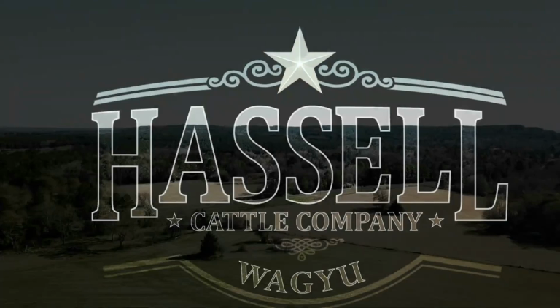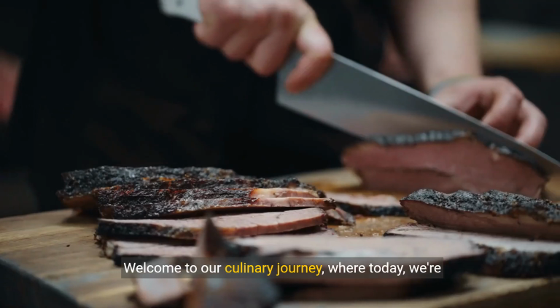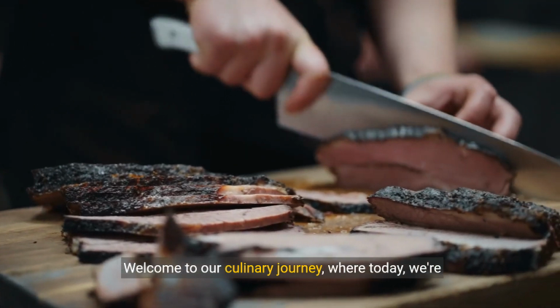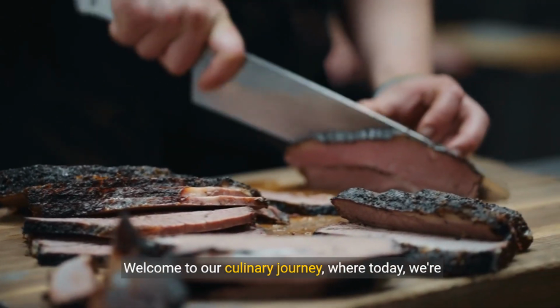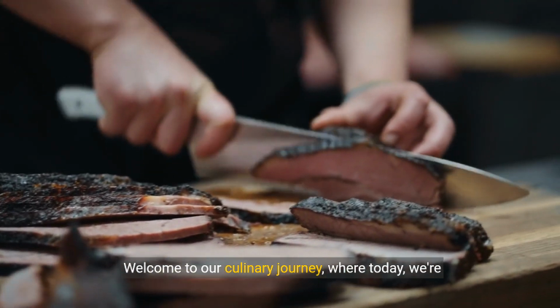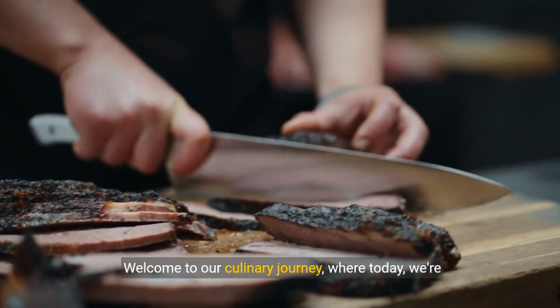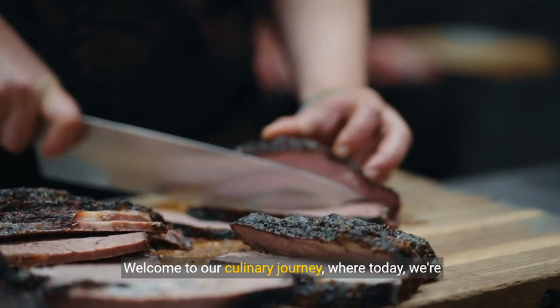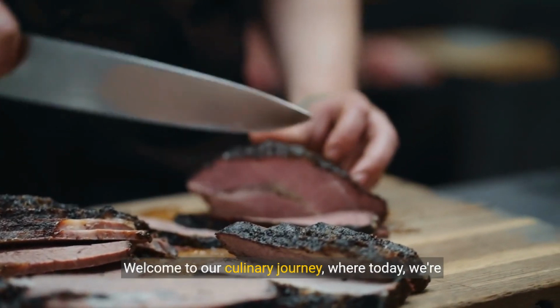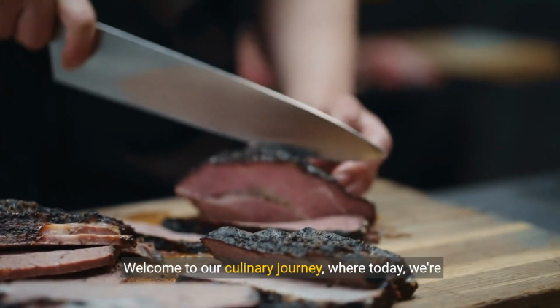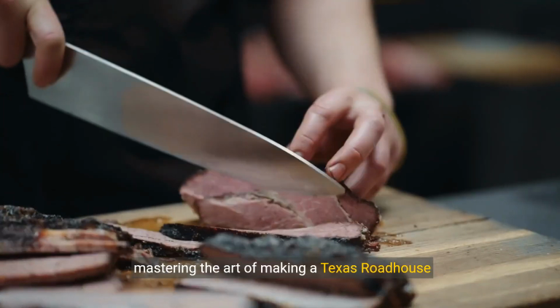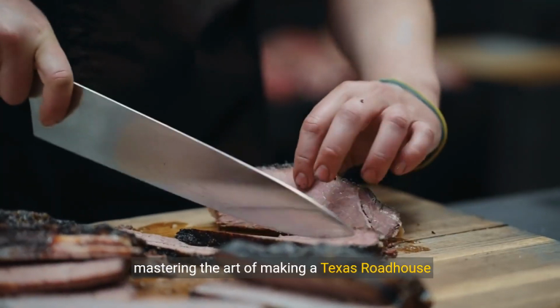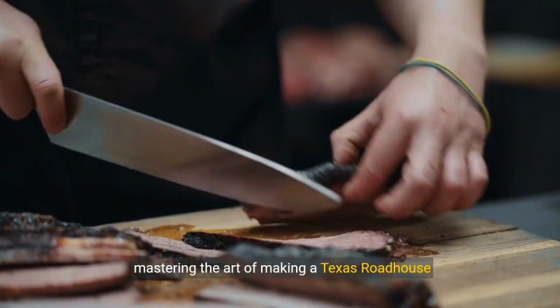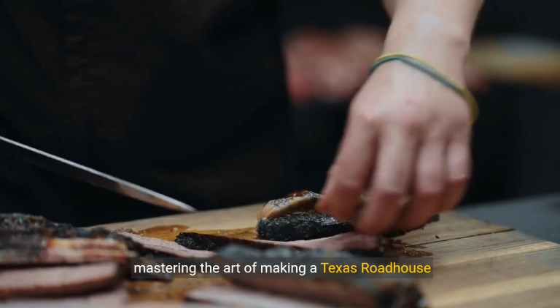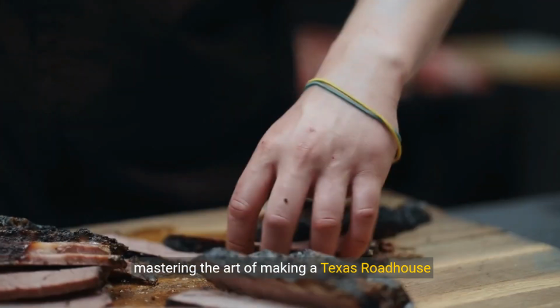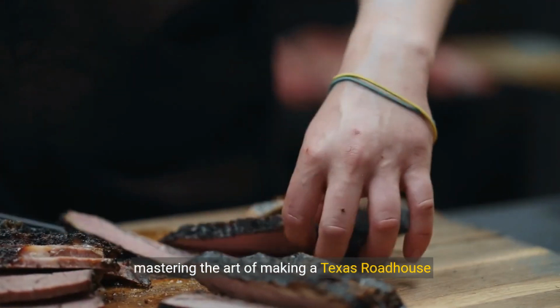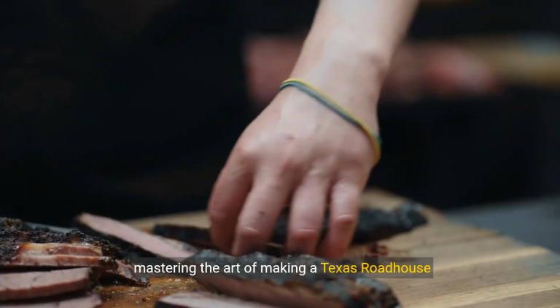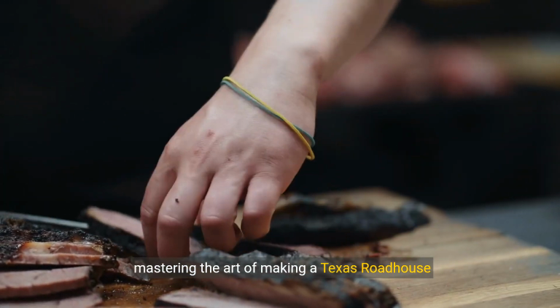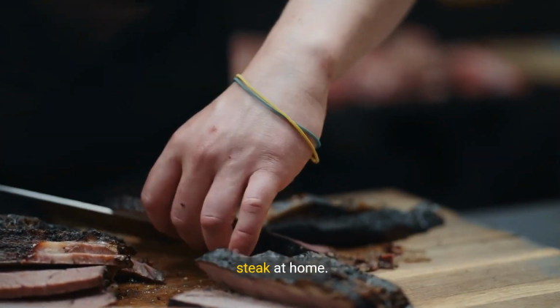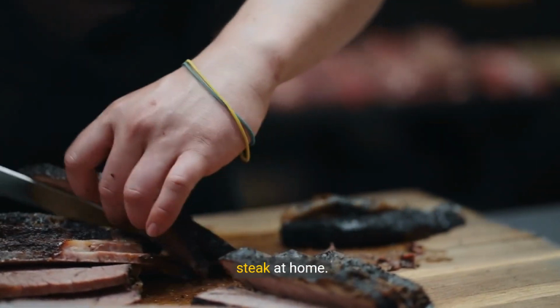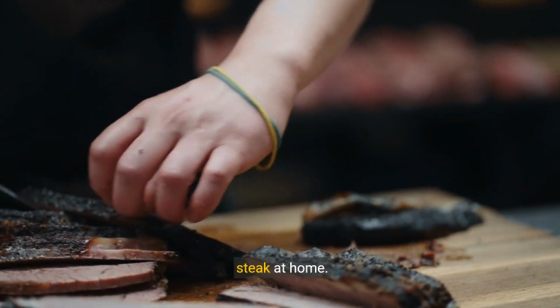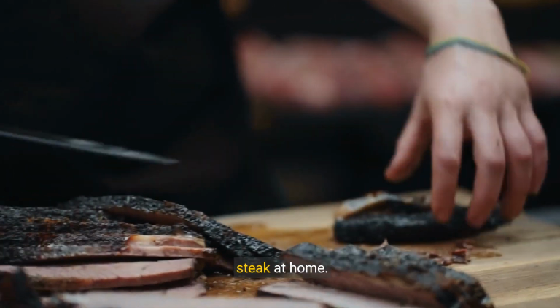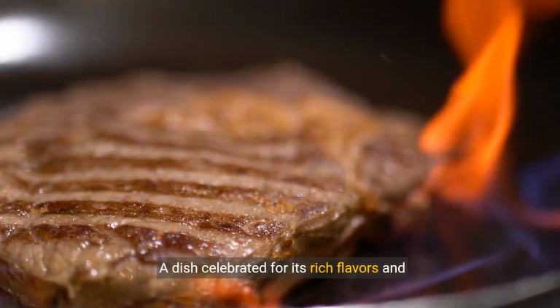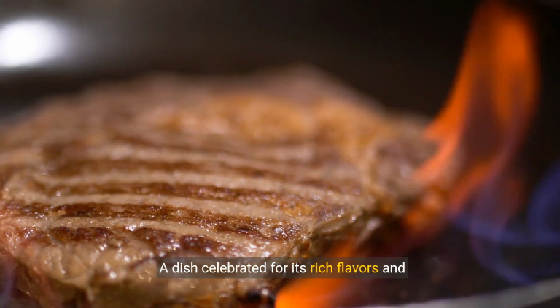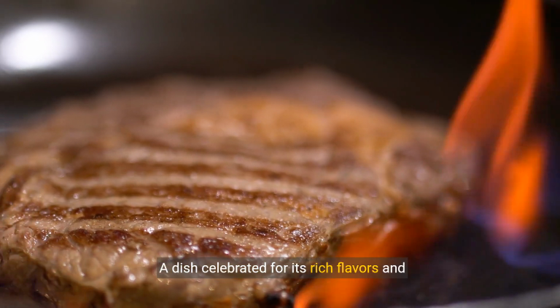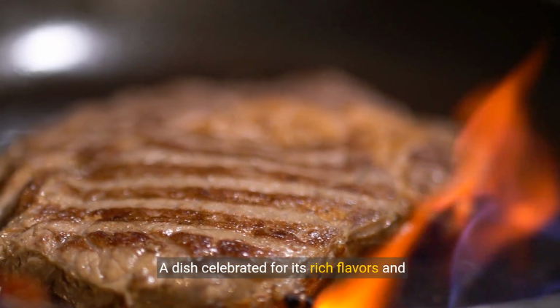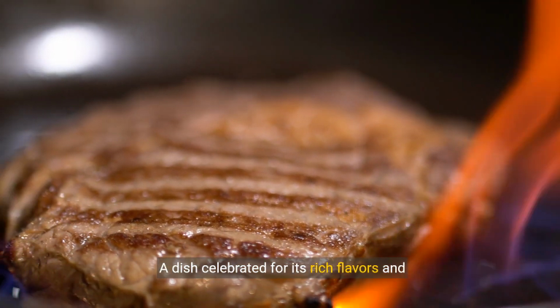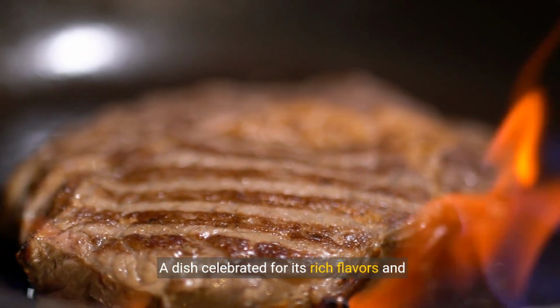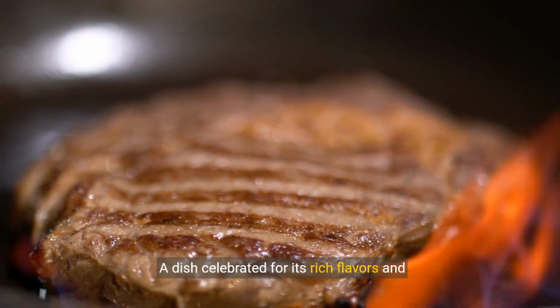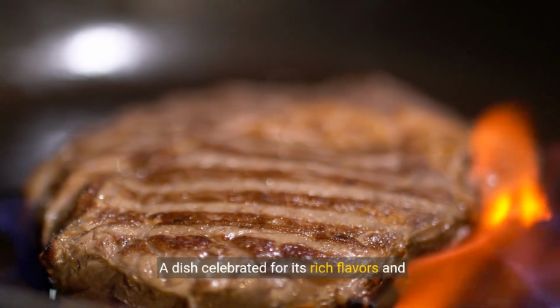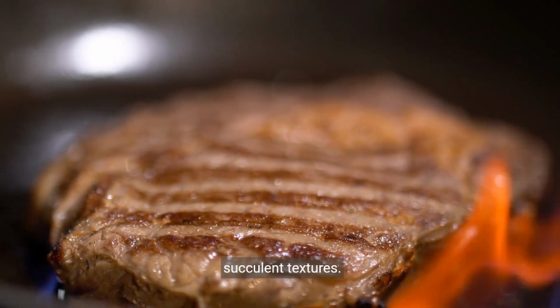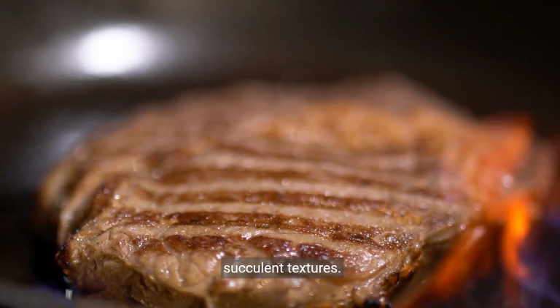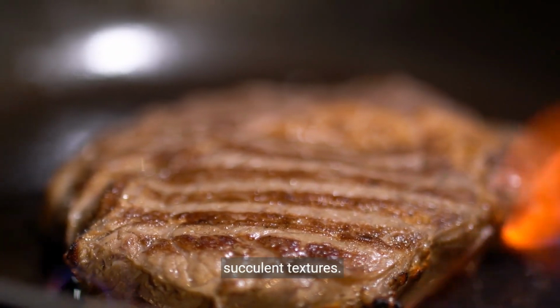Welcome to our culinary journey, where today we're mastering the art of making a Texas Roadhouse steak at home — a dish celebrated for its rich flavors and succulent textures.